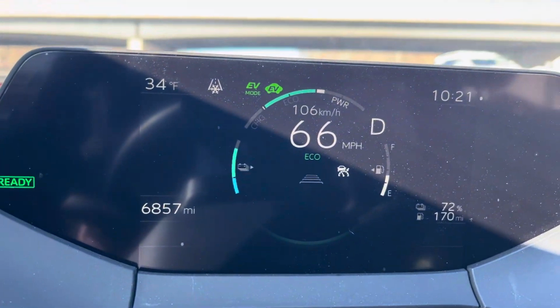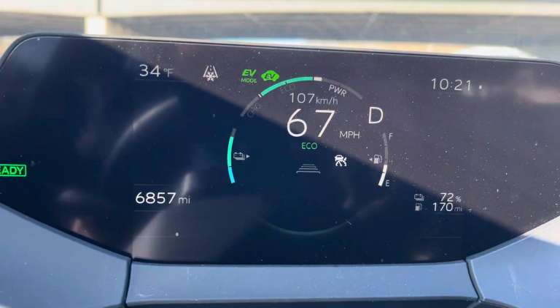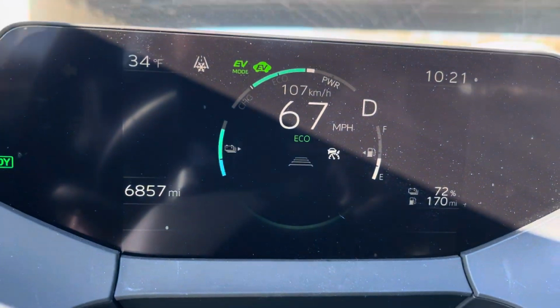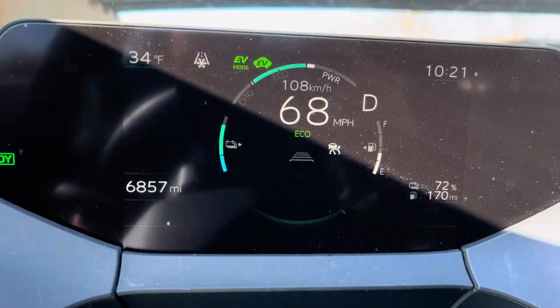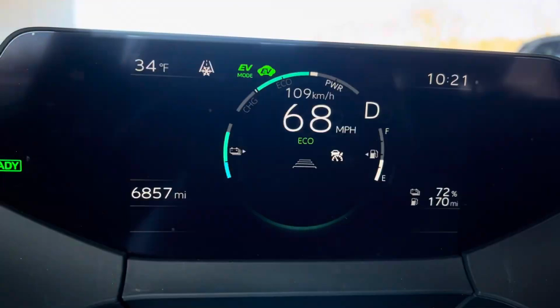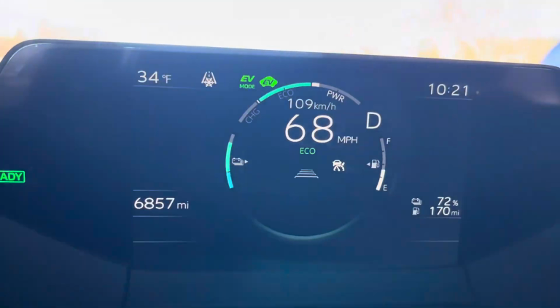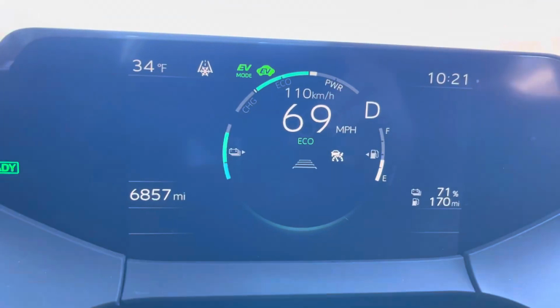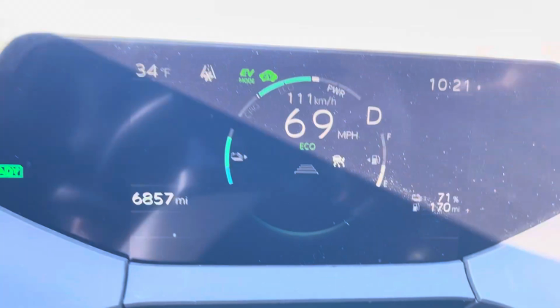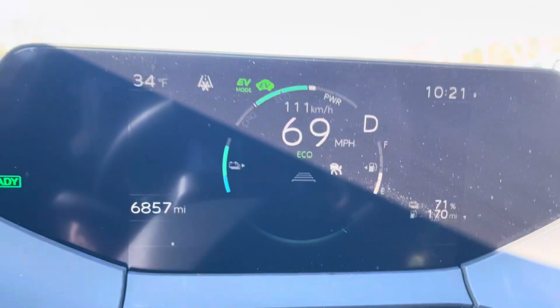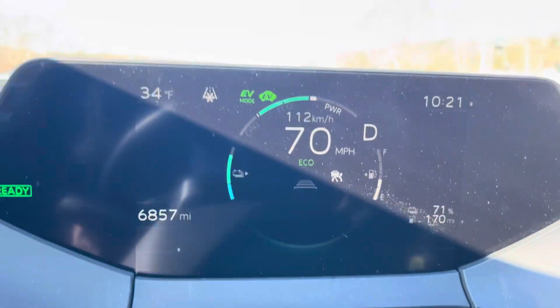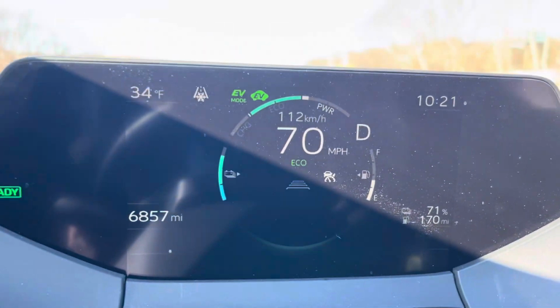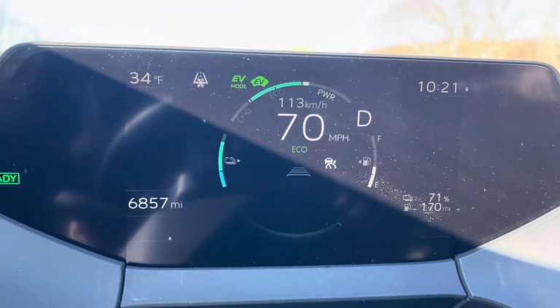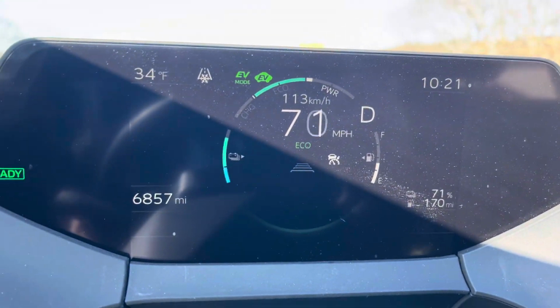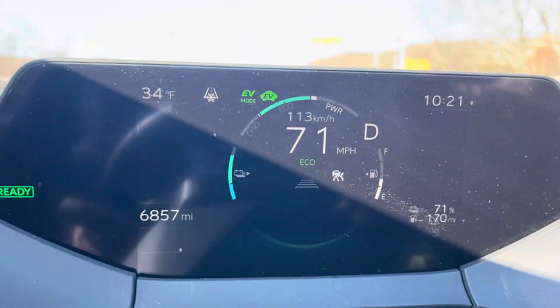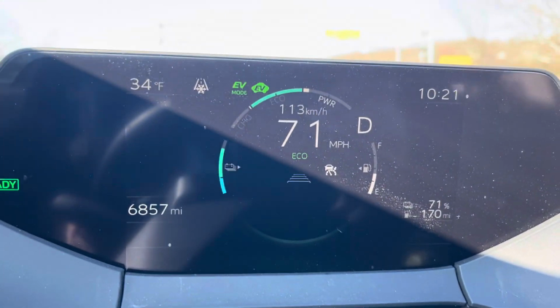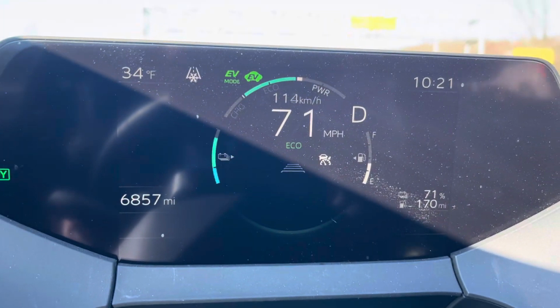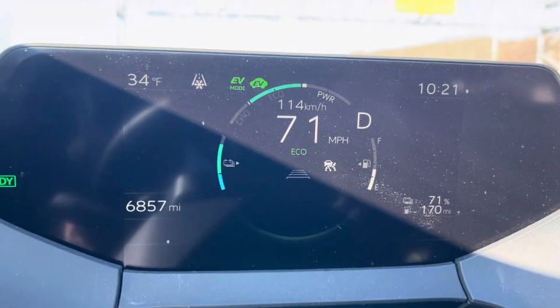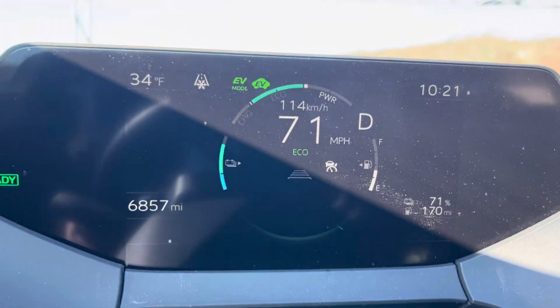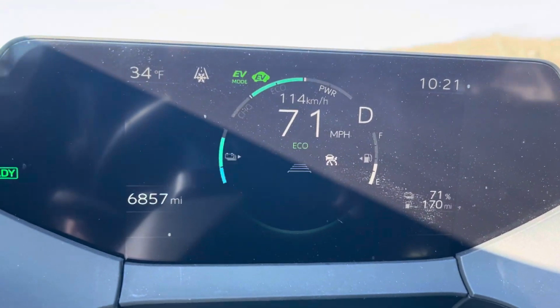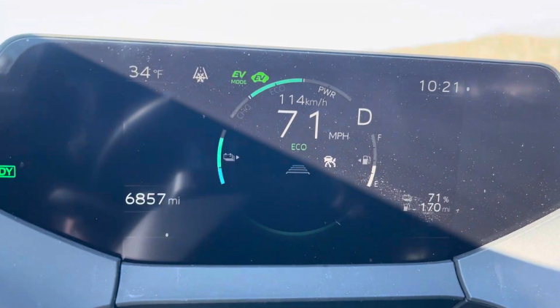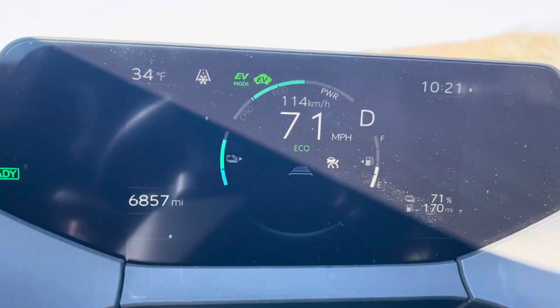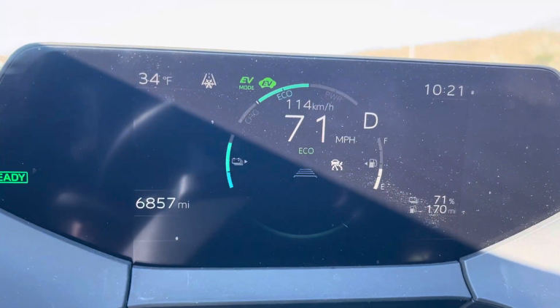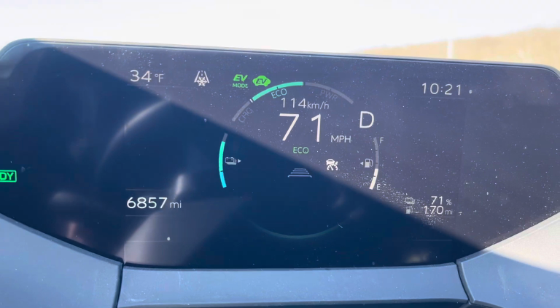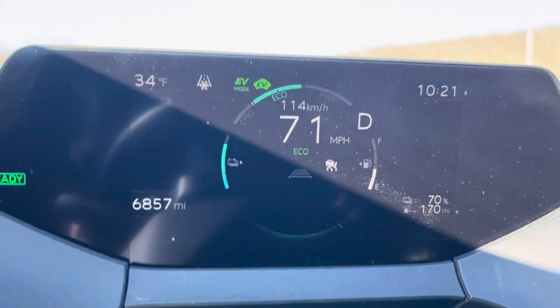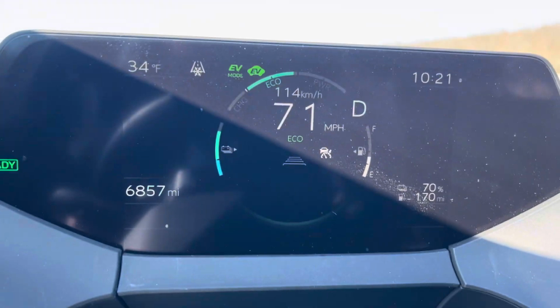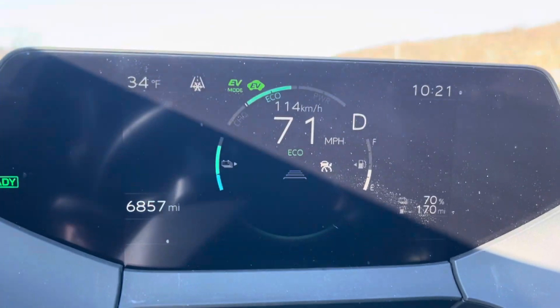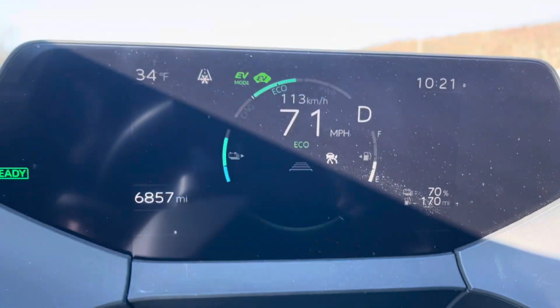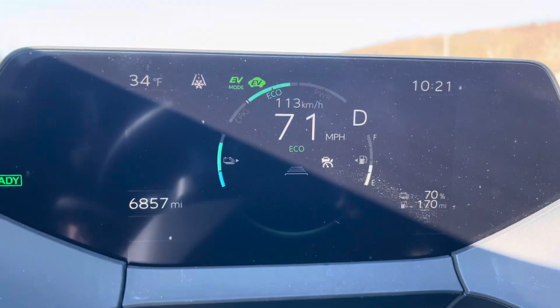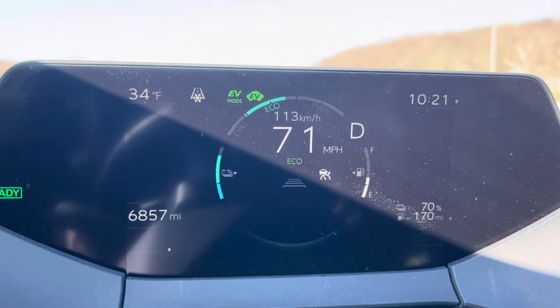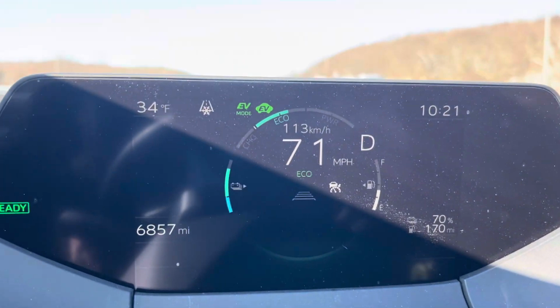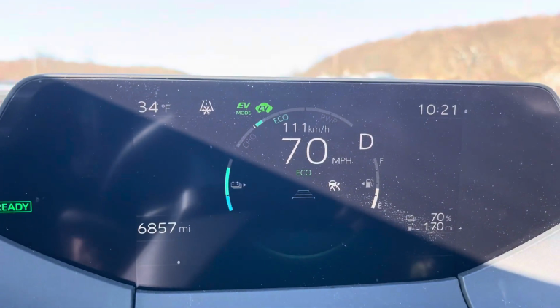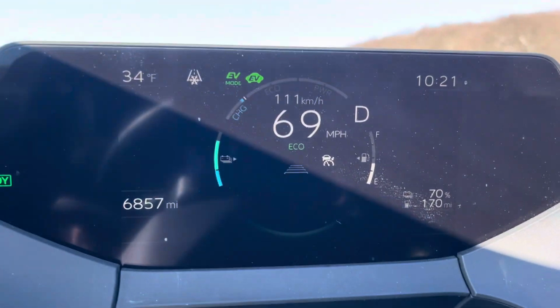You can see up in the upper left corner there's a little ice warning. So when the temperature drops into the 30s — around 37 degrees — it will say roads may be icy. It gives you a little warning as well.